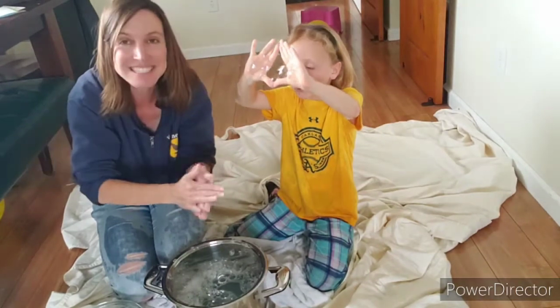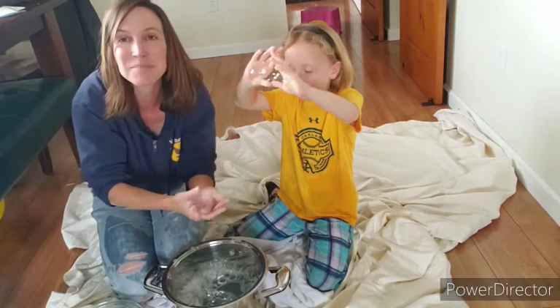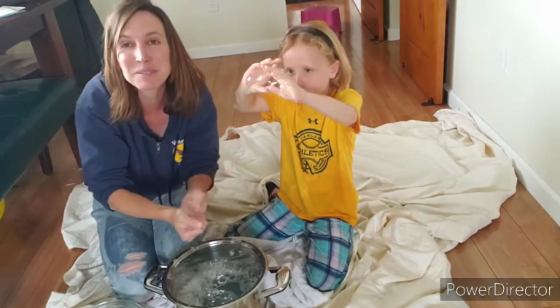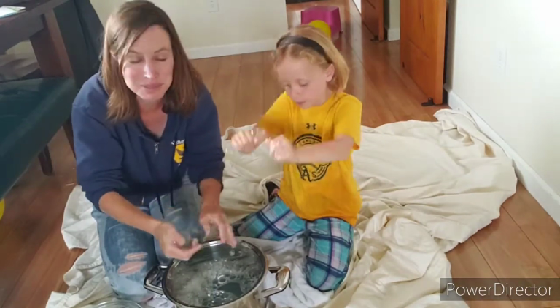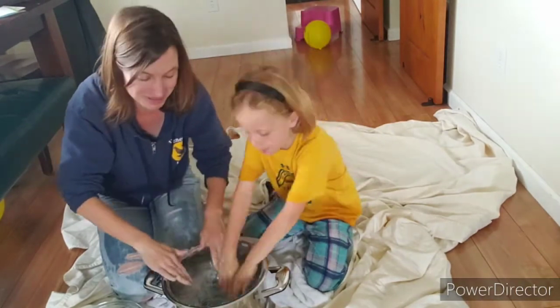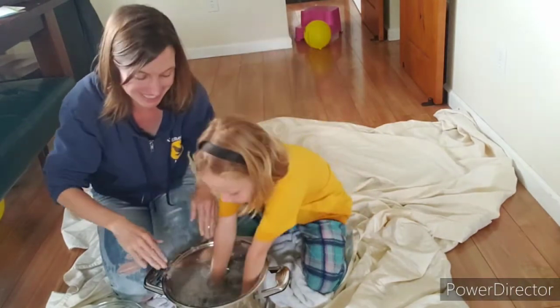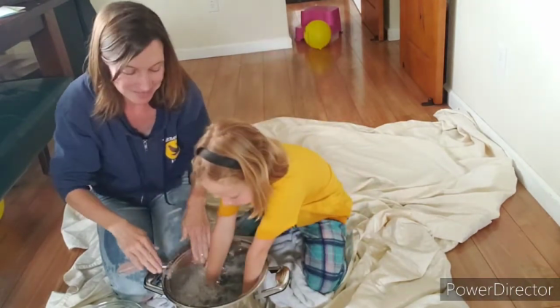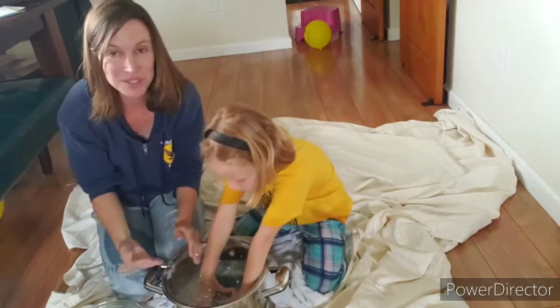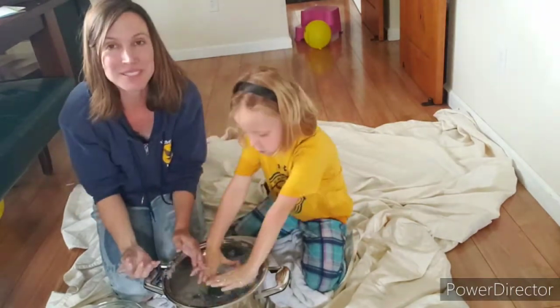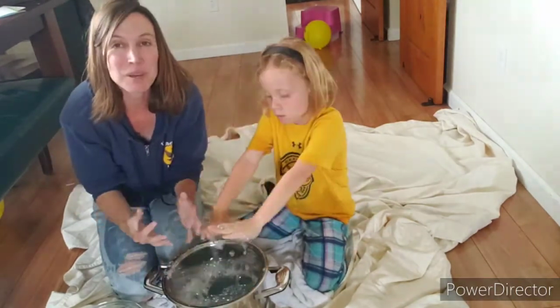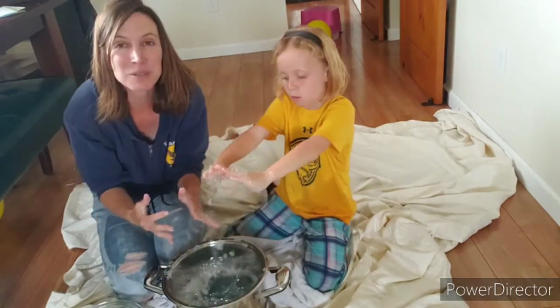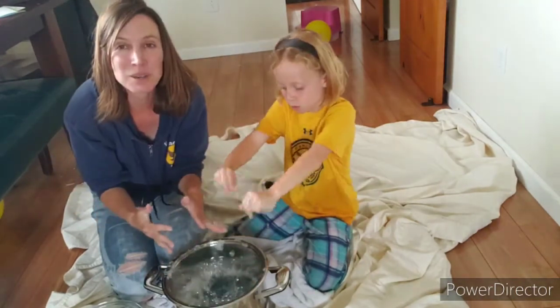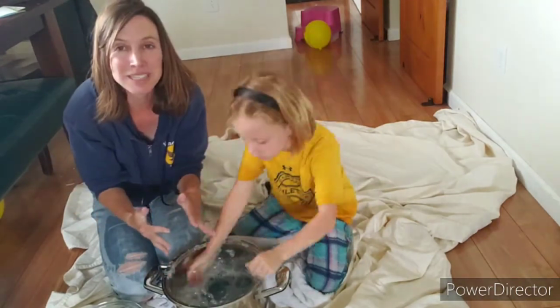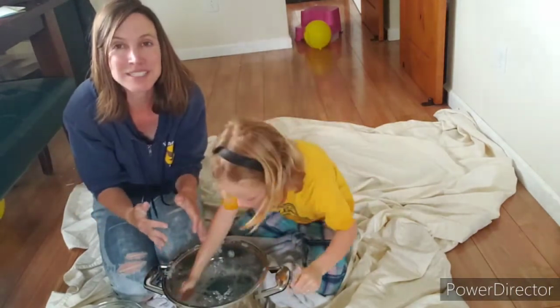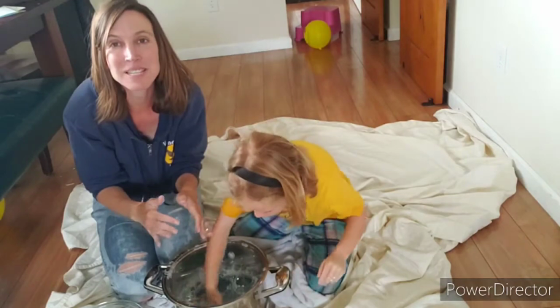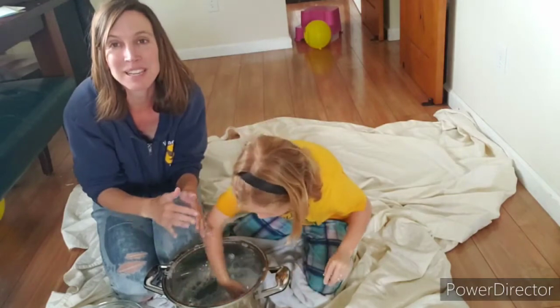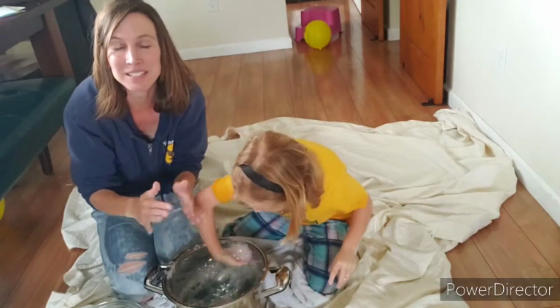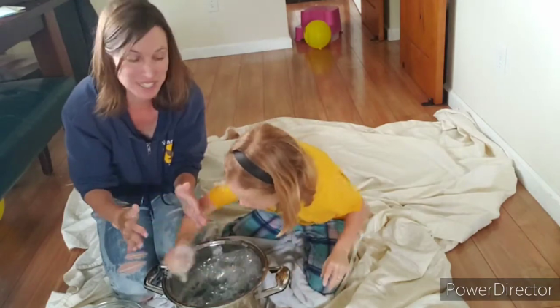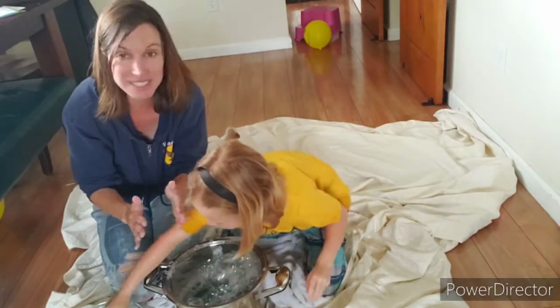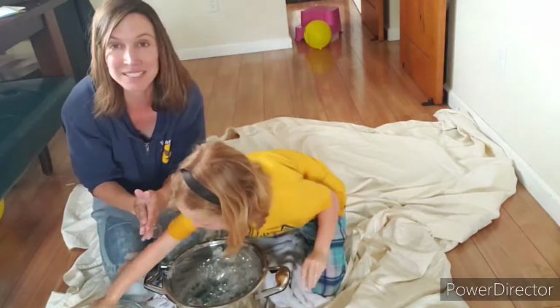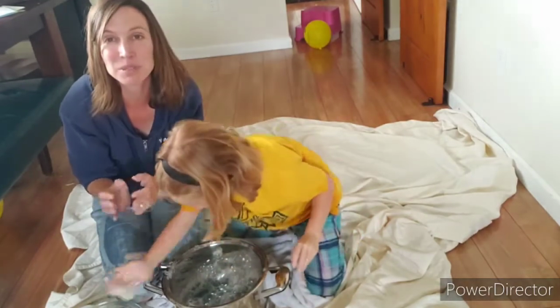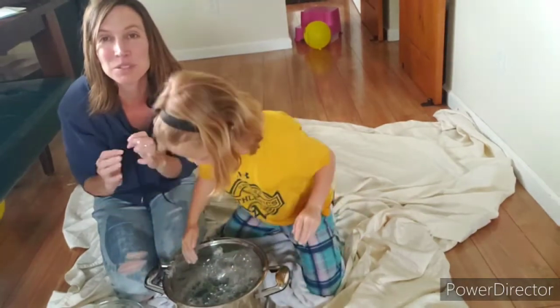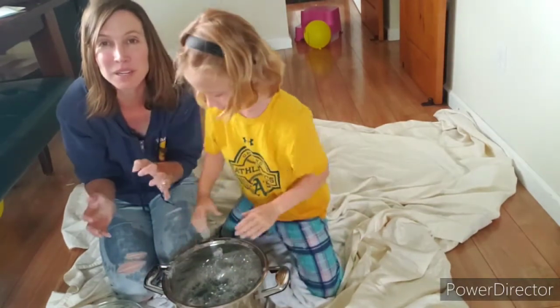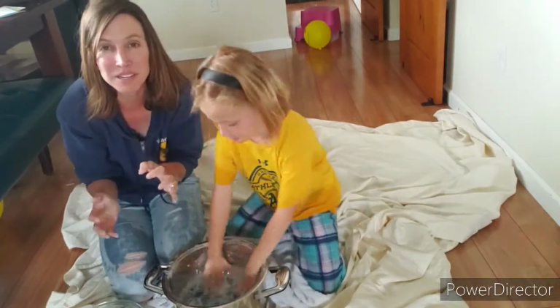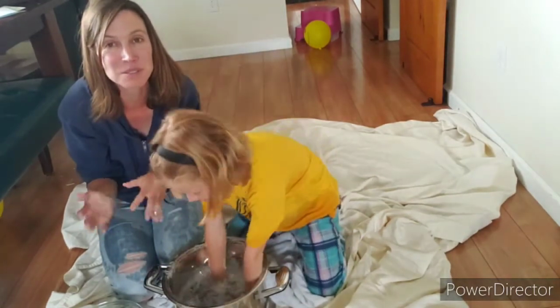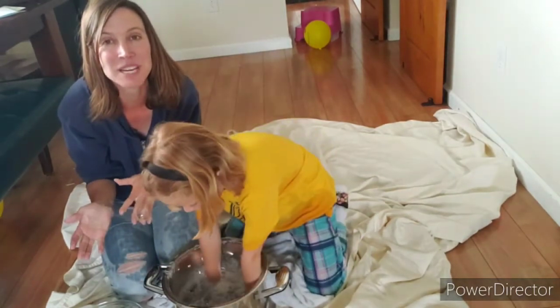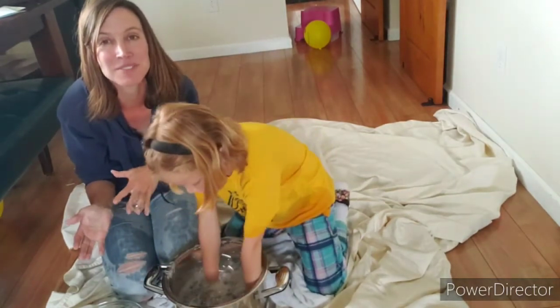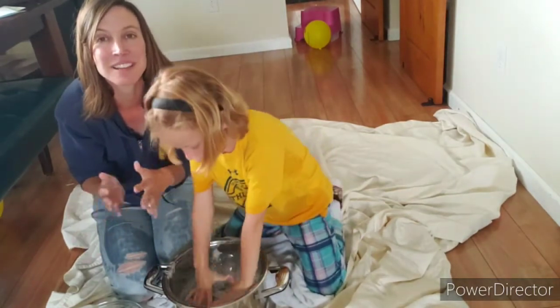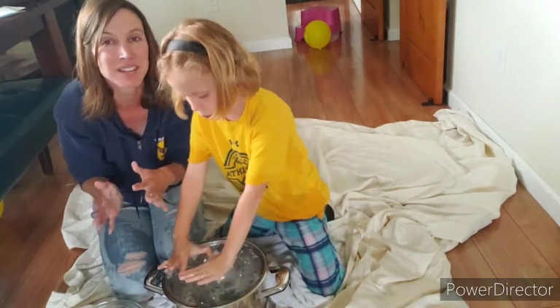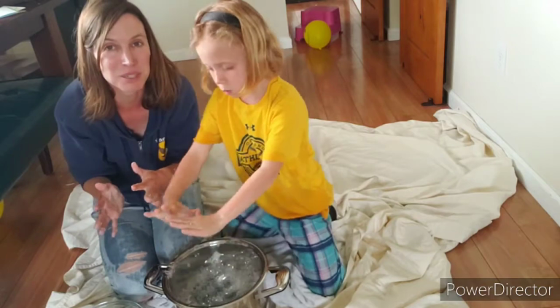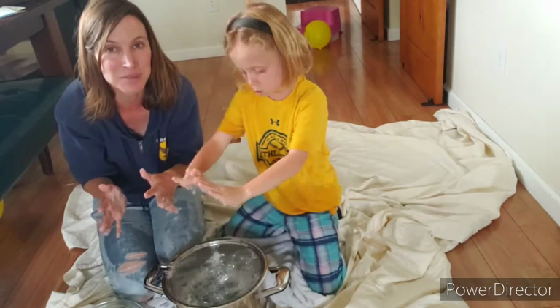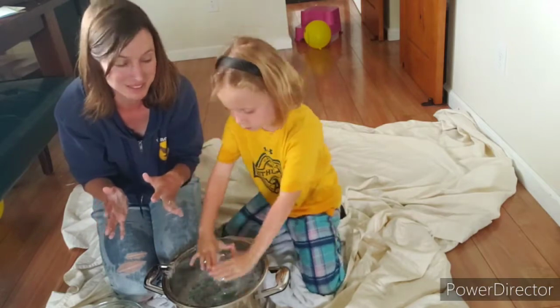See how big of a bubble you can make! The trick is that when you're blowing you need to keep it kind of steady. Don't blow too hard or too soft — you kind of got to find the perfect balance.